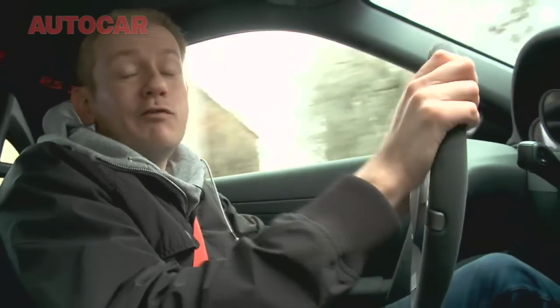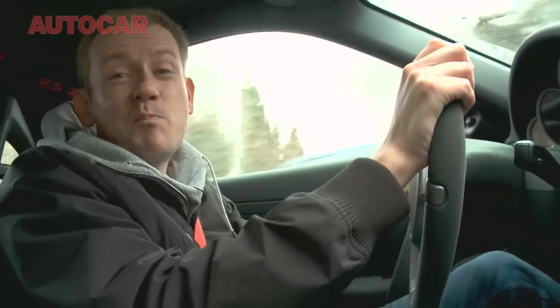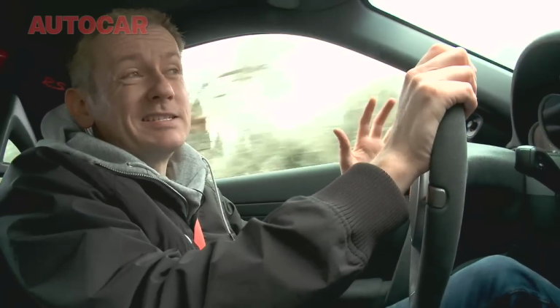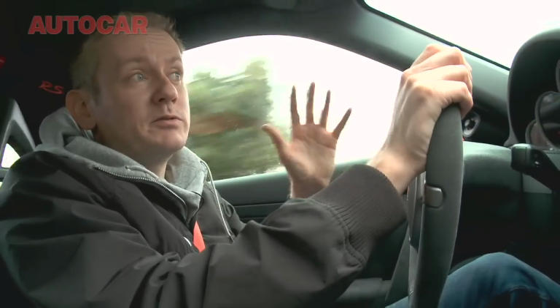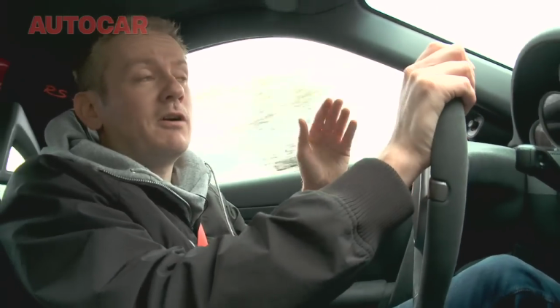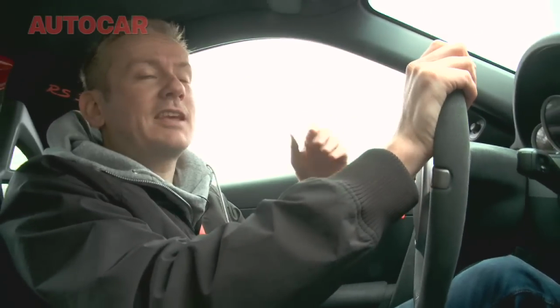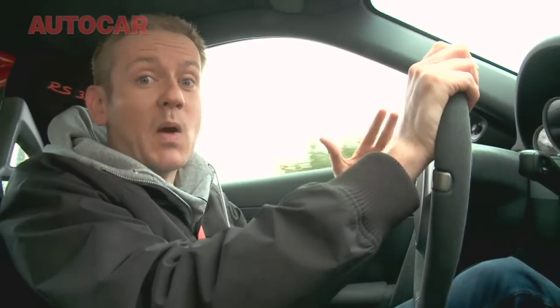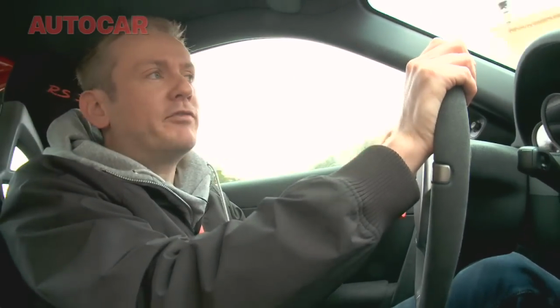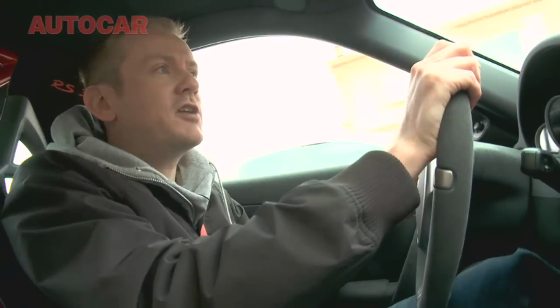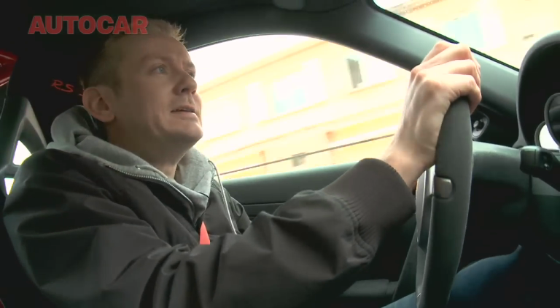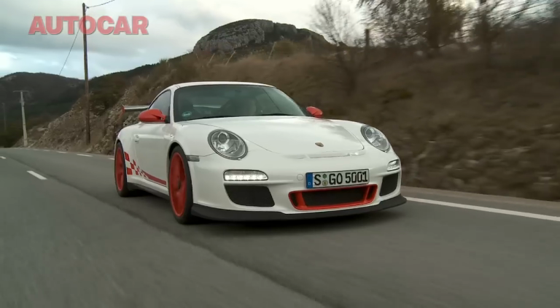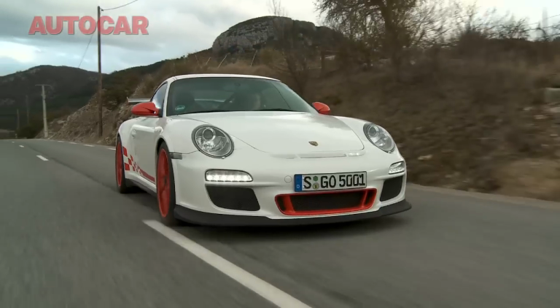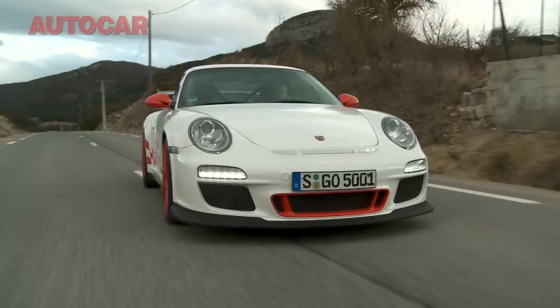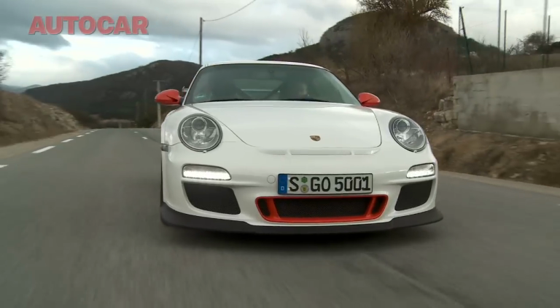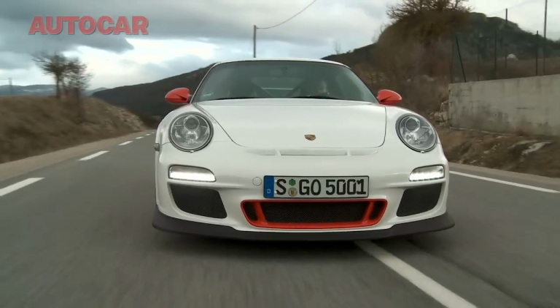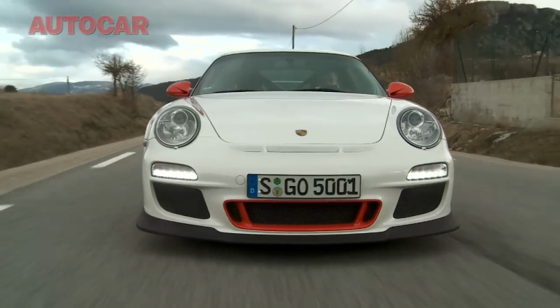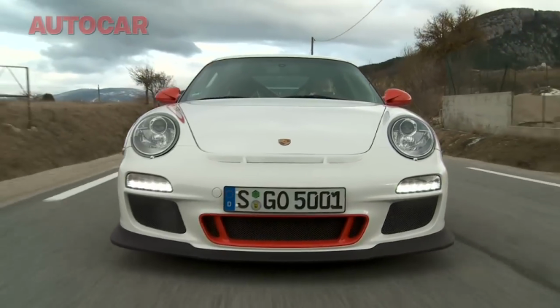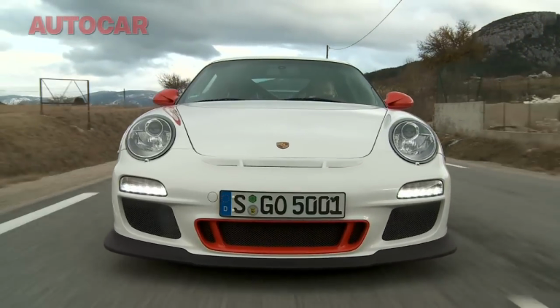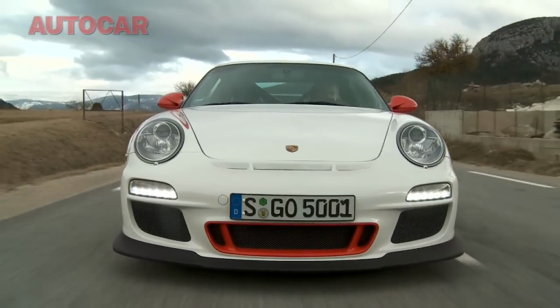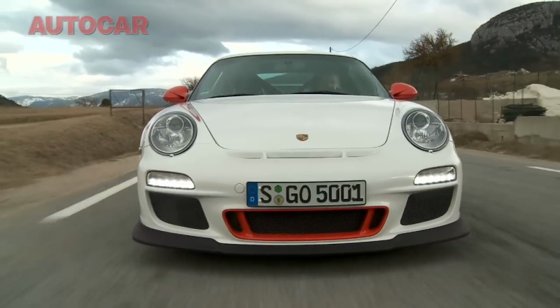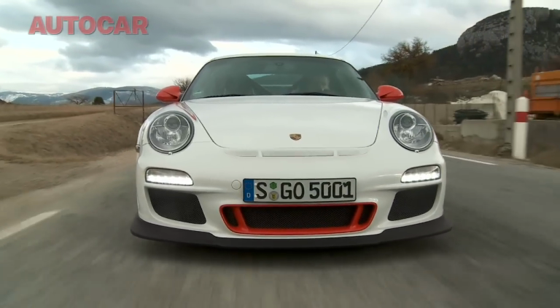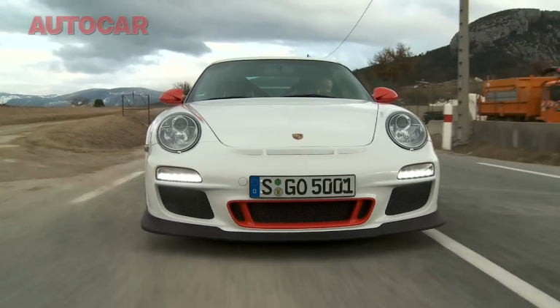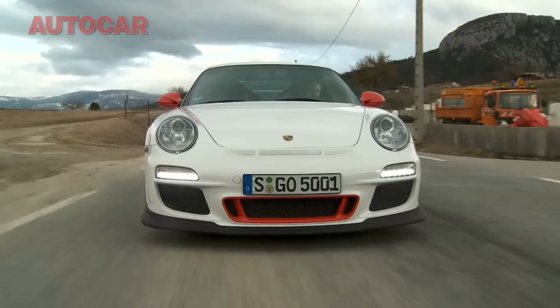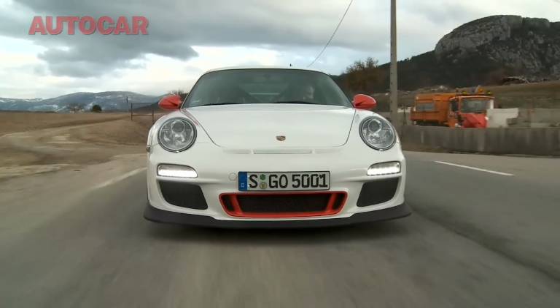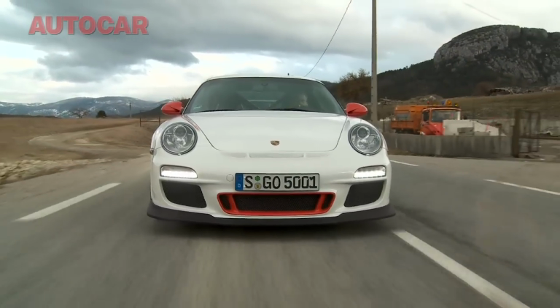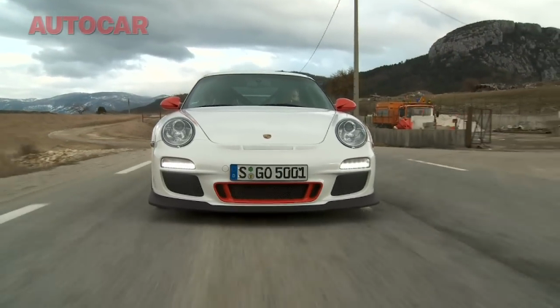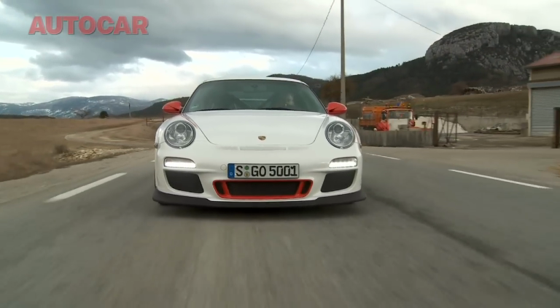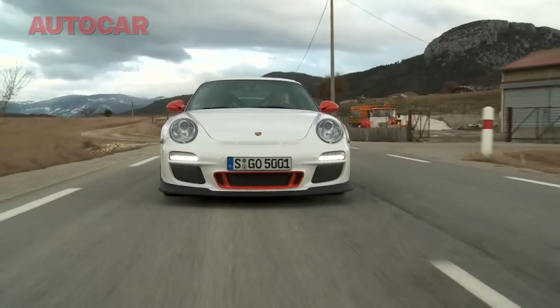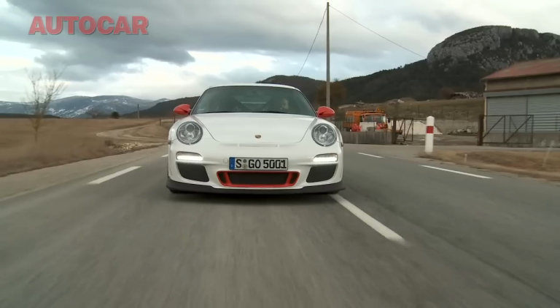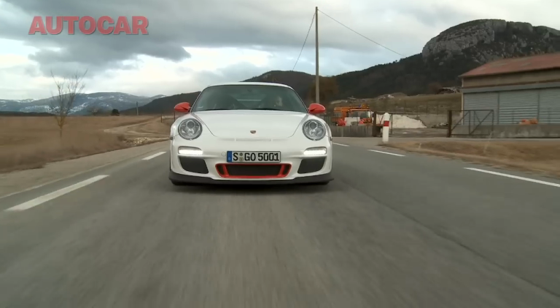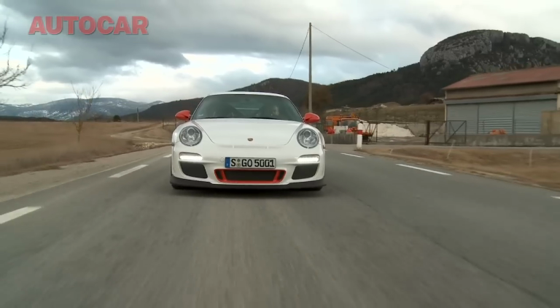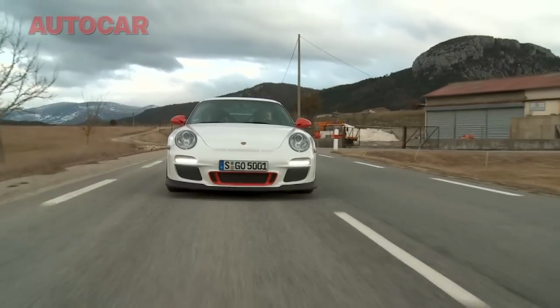Overall, the biggest difference with the new RS comes from that wider front track. In road driving, you've just got a little bit more confidence in turn-in, and if you're pushing it, there's actually a better balance of grip between front and rear.